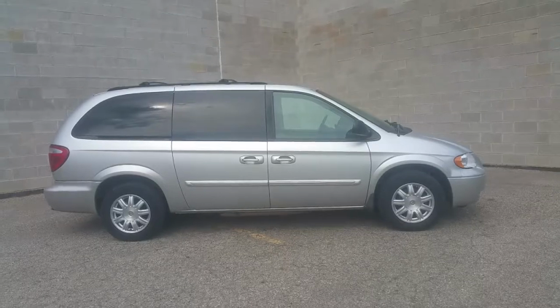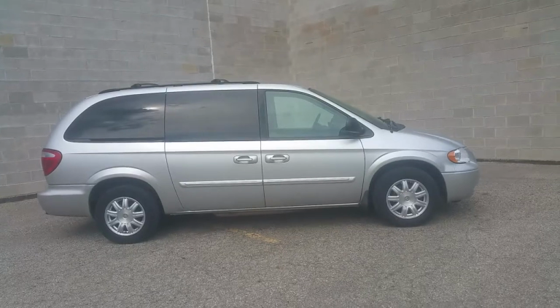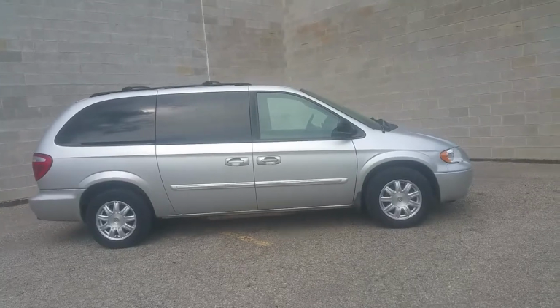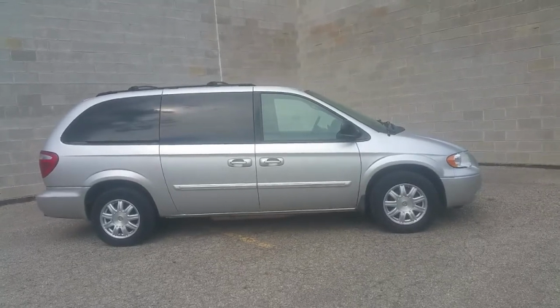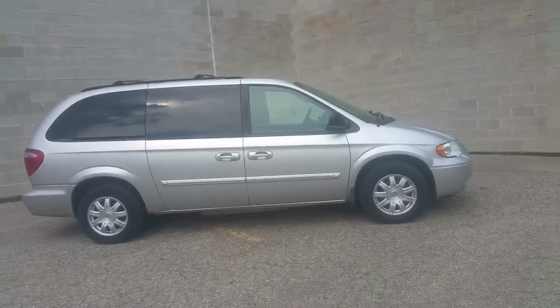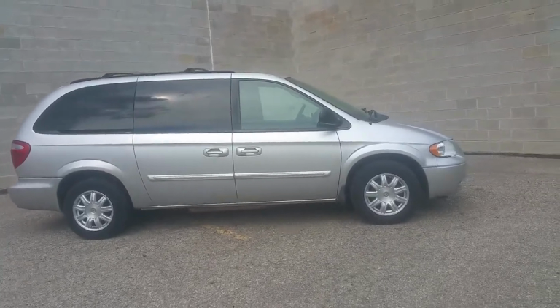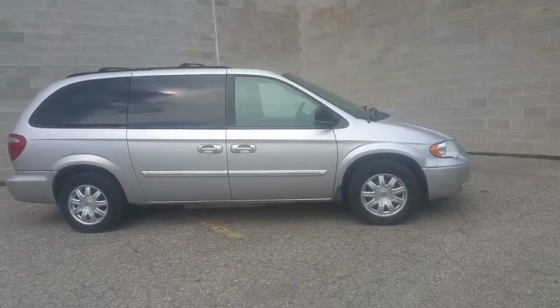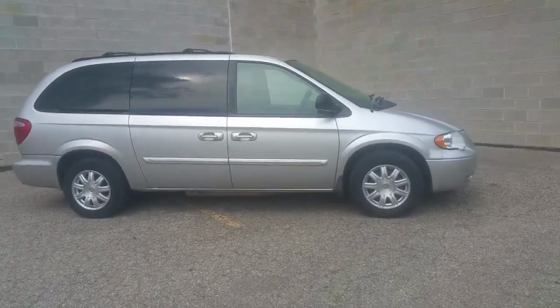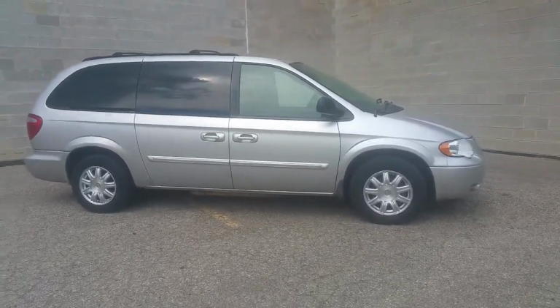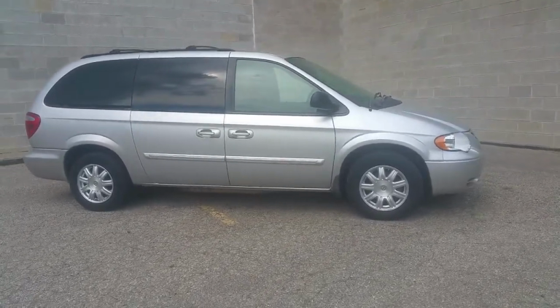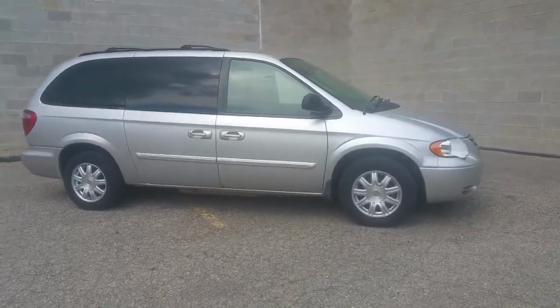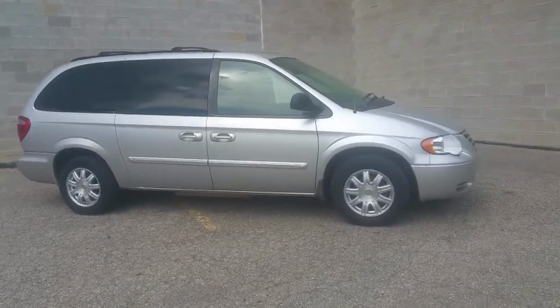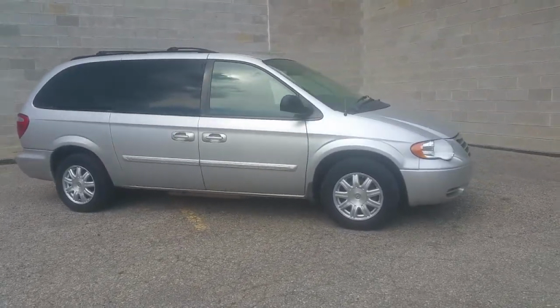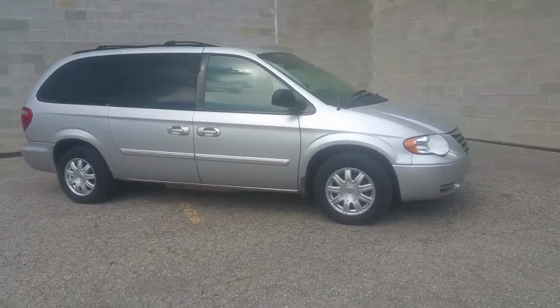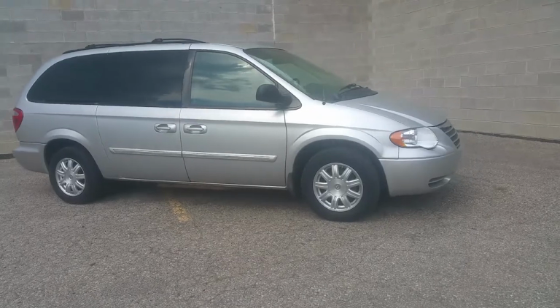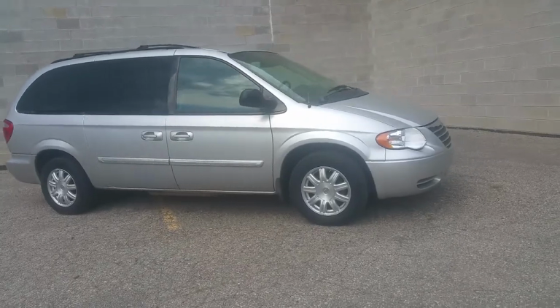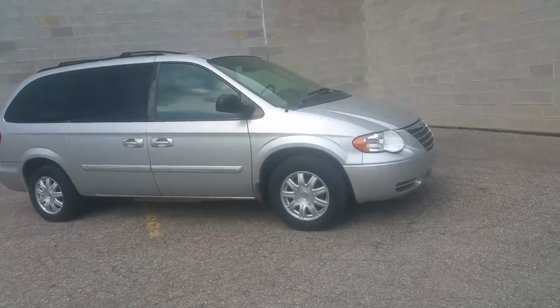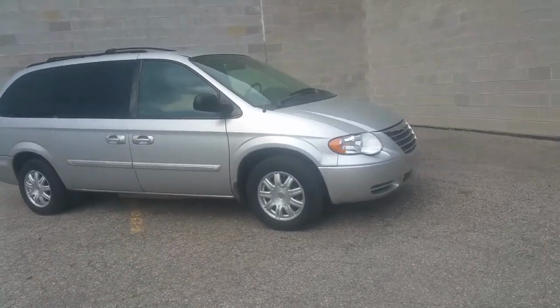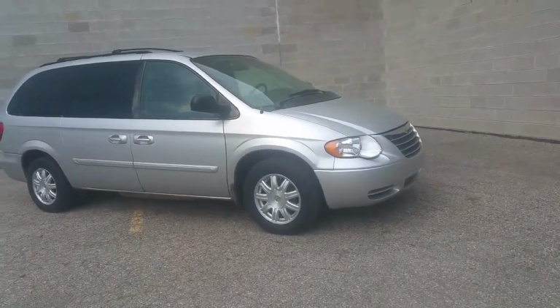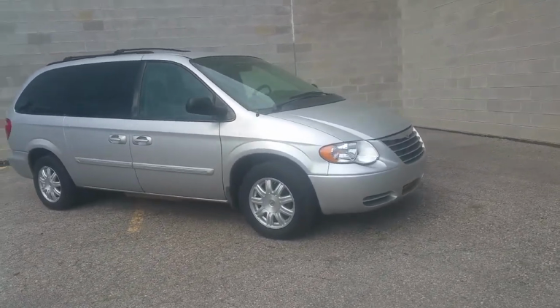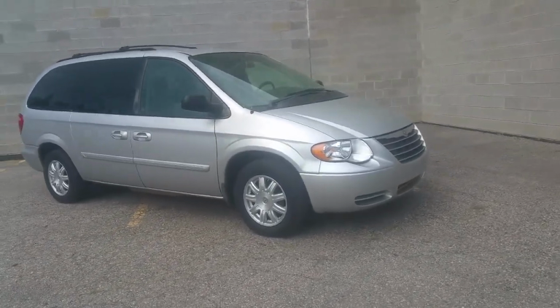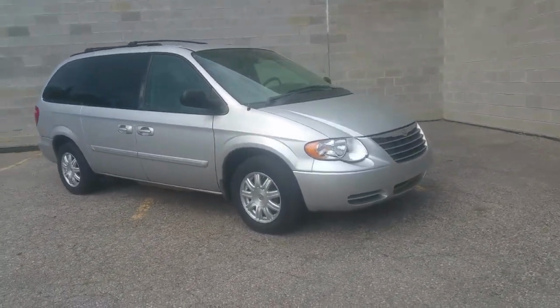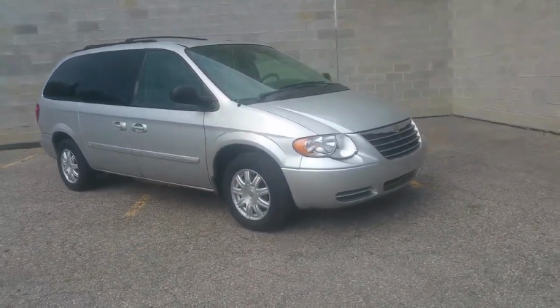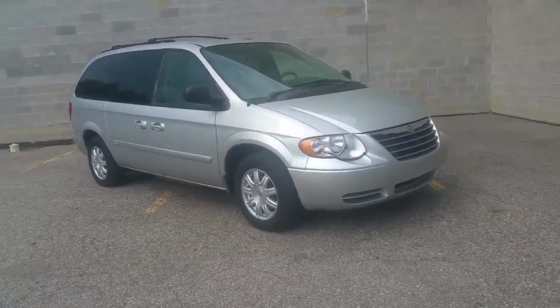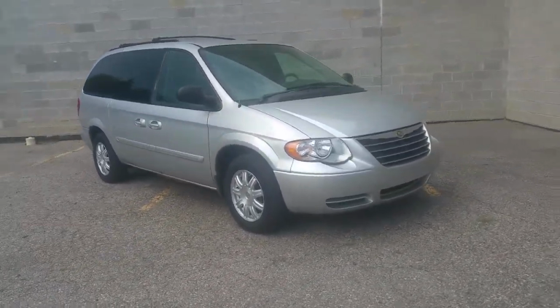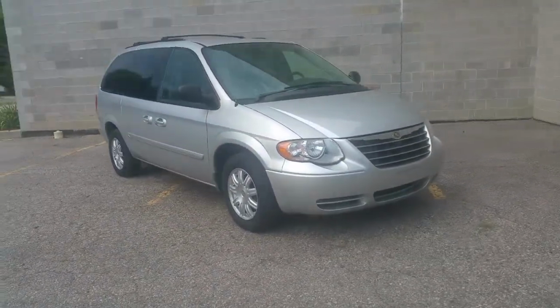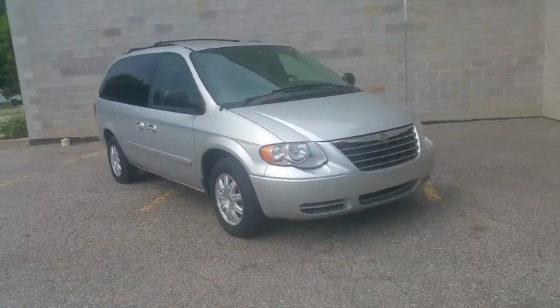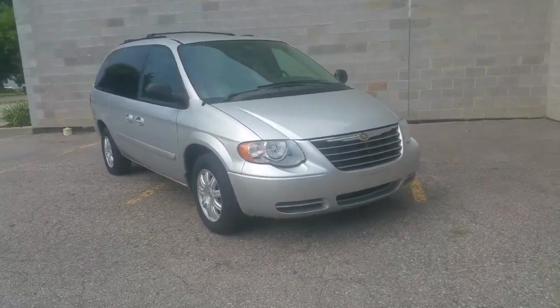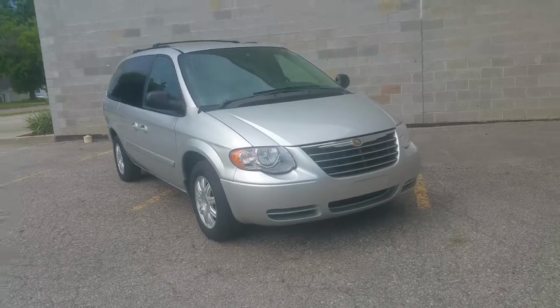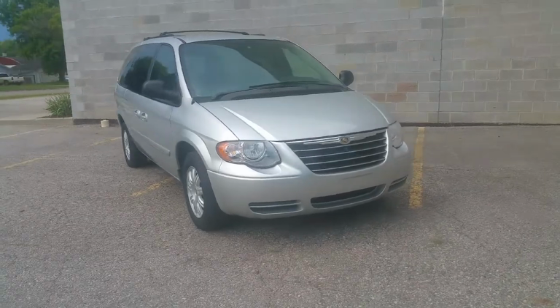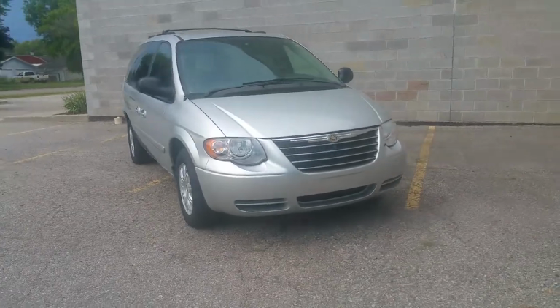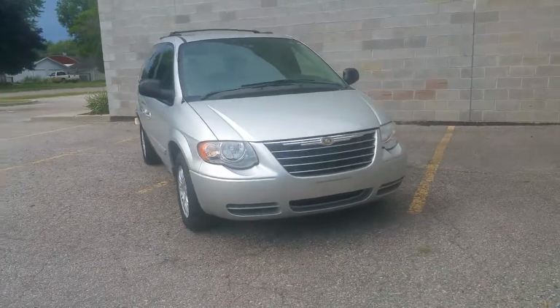Hey guys, it's Approval Powersports here. We're doing a video on one of our used vehicles and this is a nice clean one. It's a 2006 Chrysler Town & Country Touring. This is one clean van as you can see in the video.